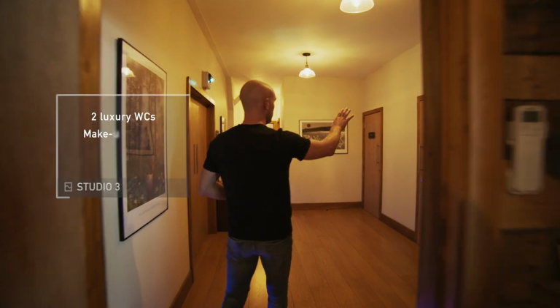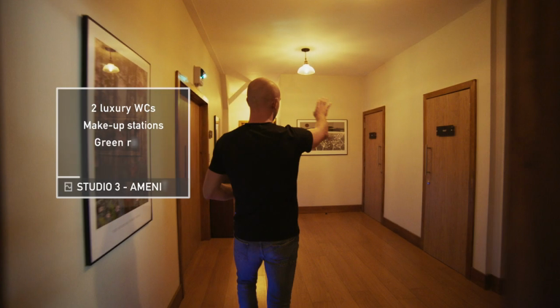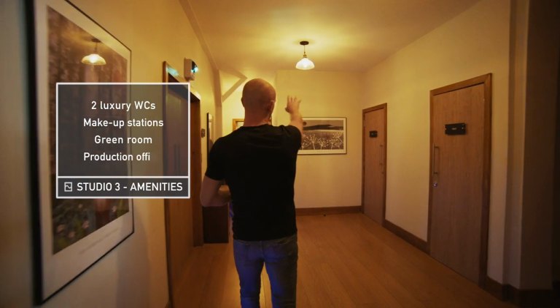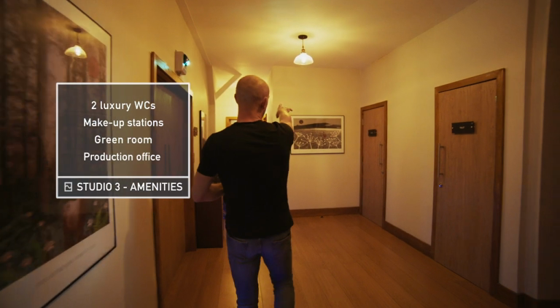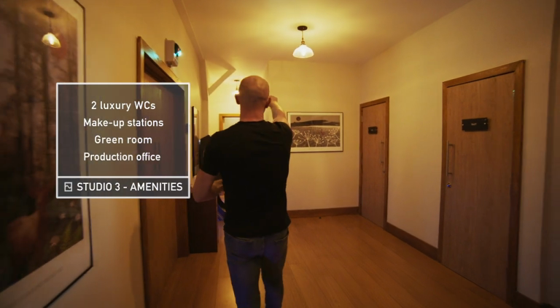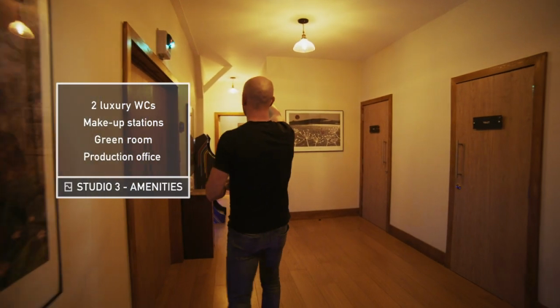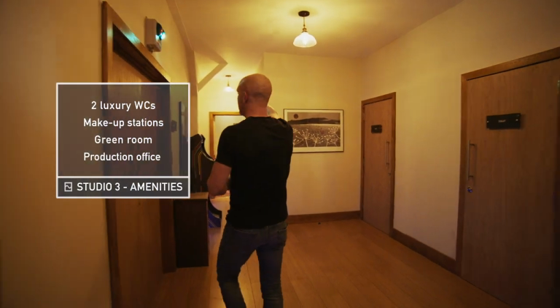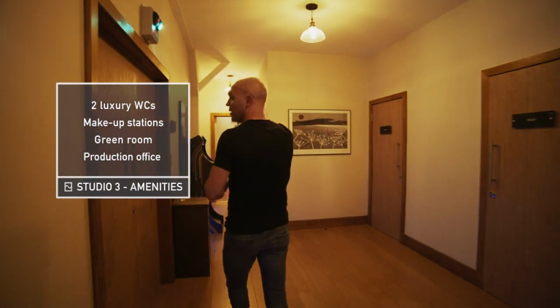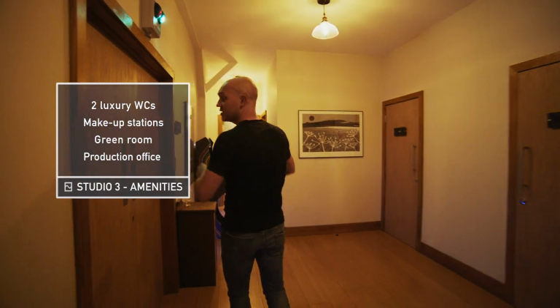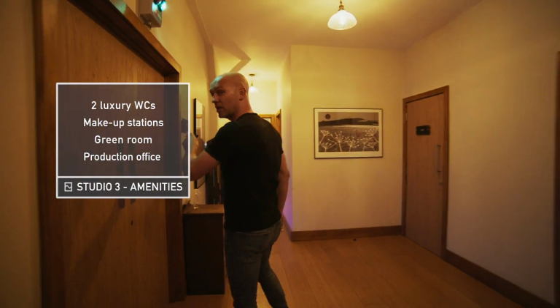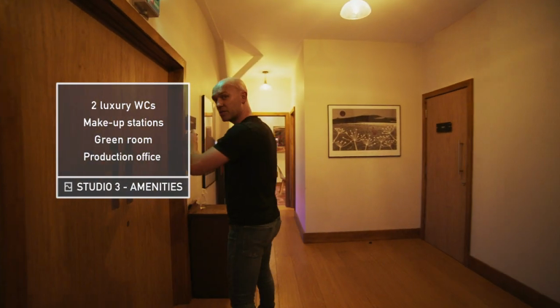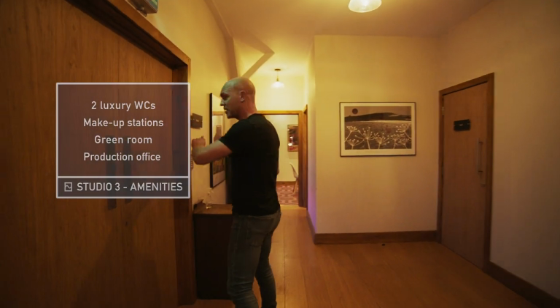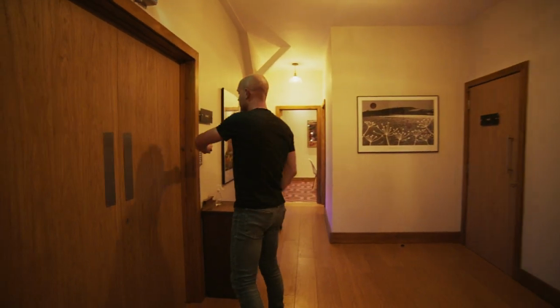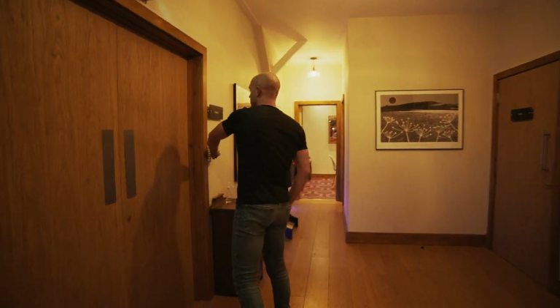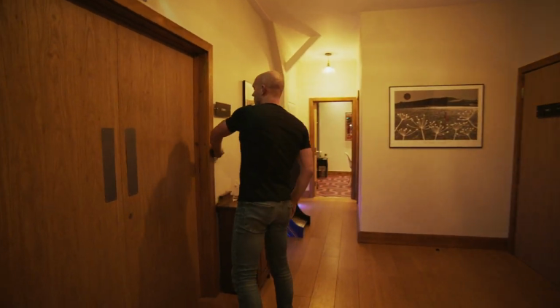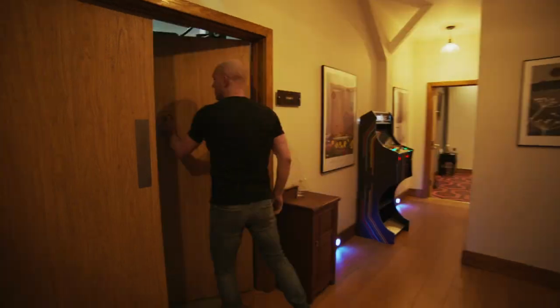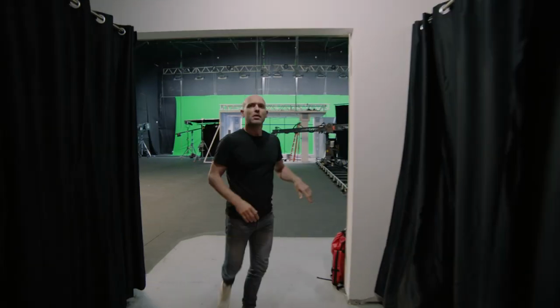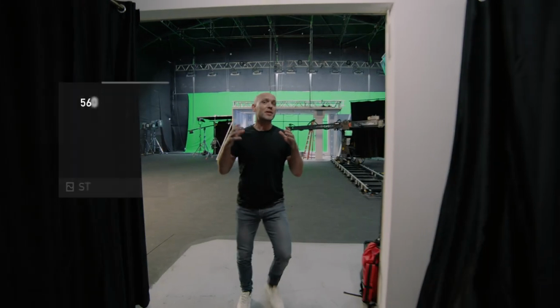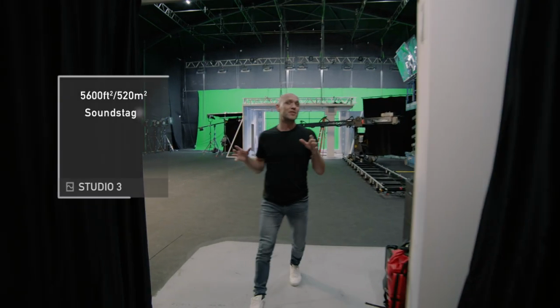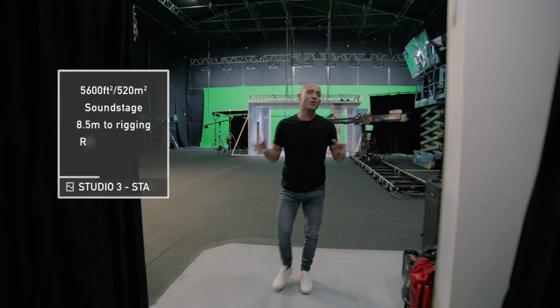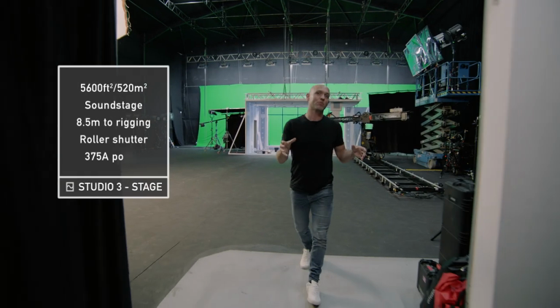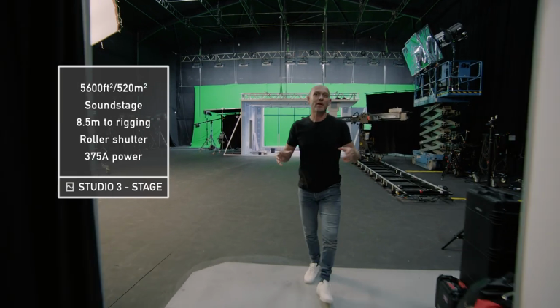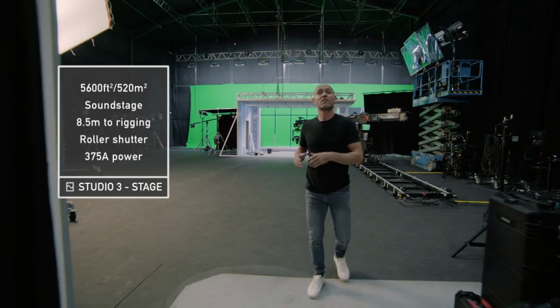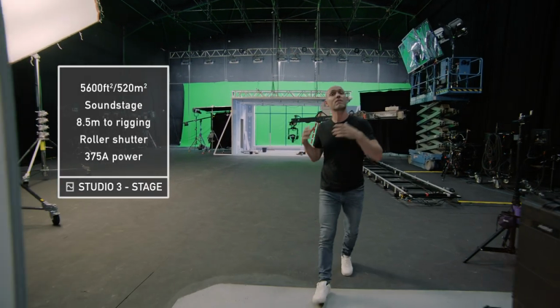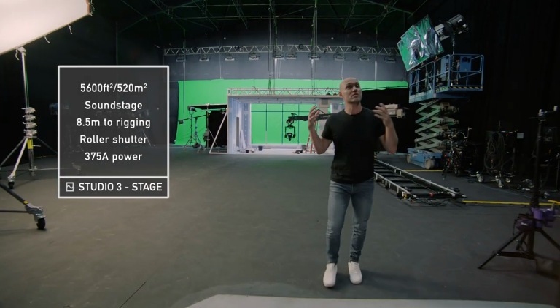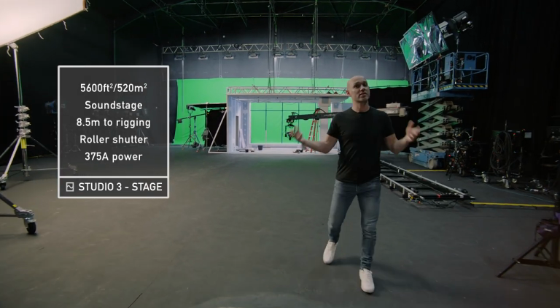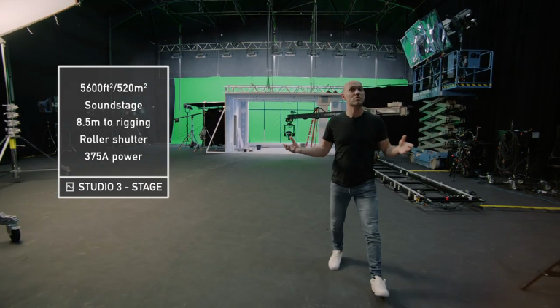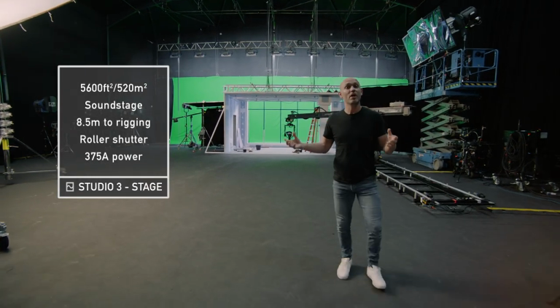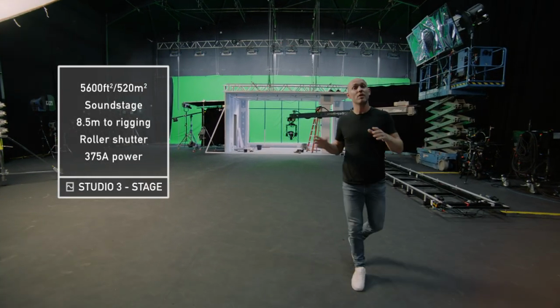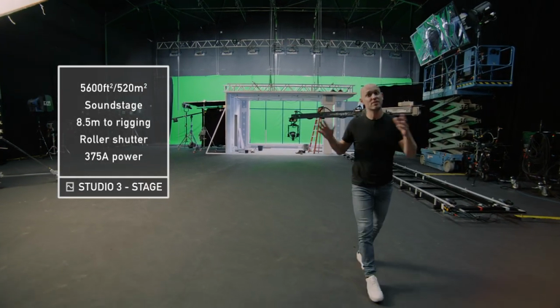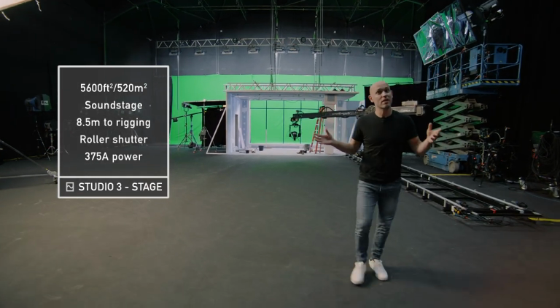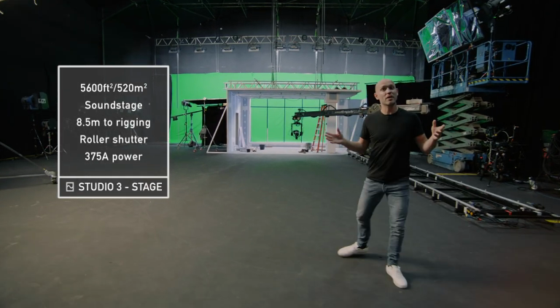Loos, makeup and green room. And this is the largest stage at Sandstorm — Studio 3. It's 5,600 square foot and it's a sound stage.